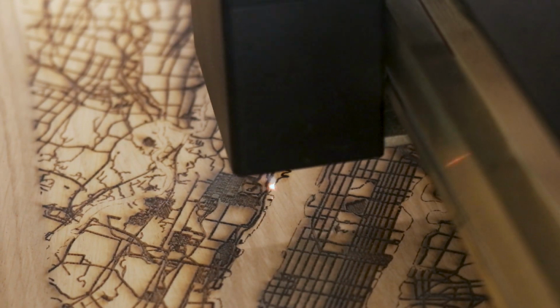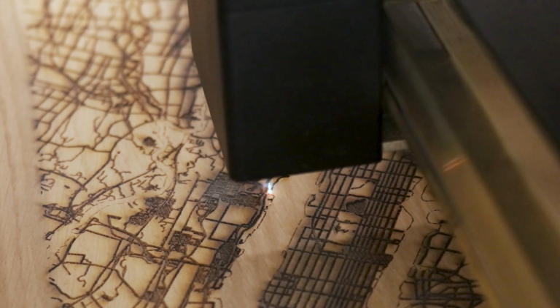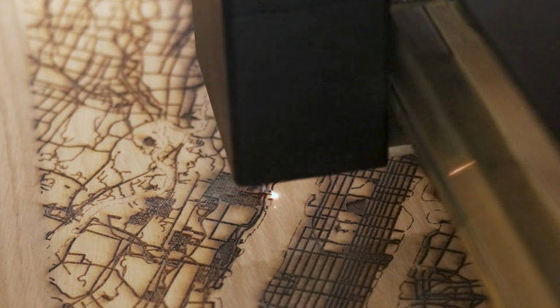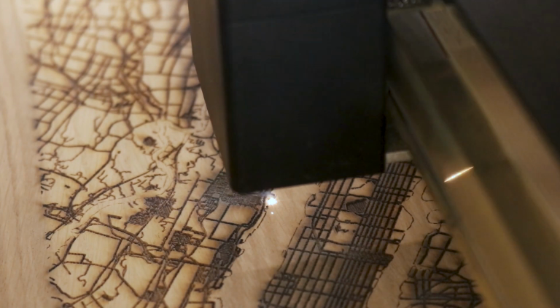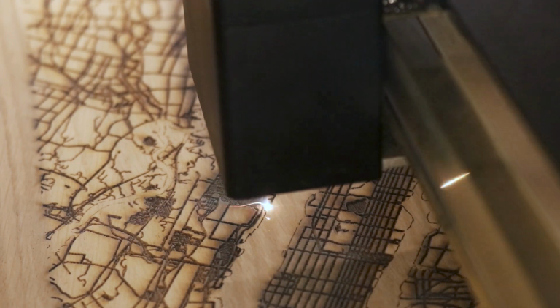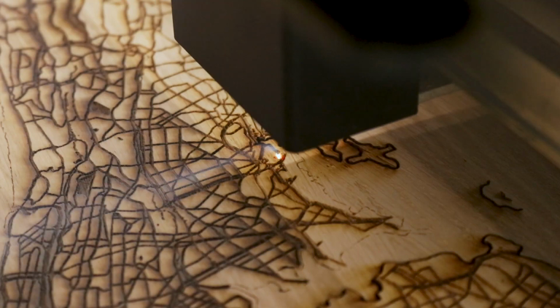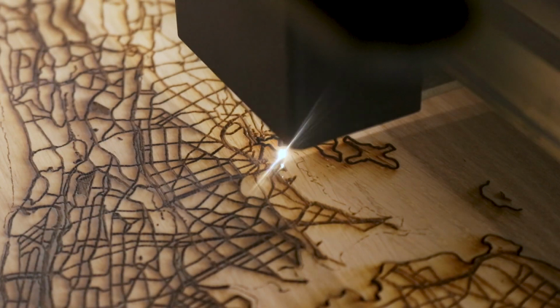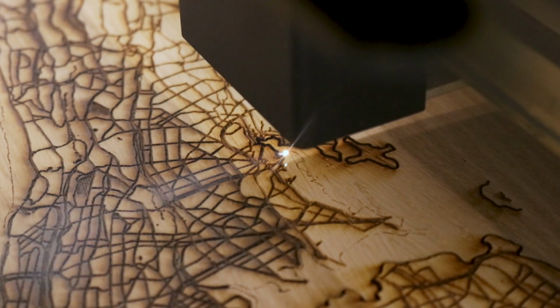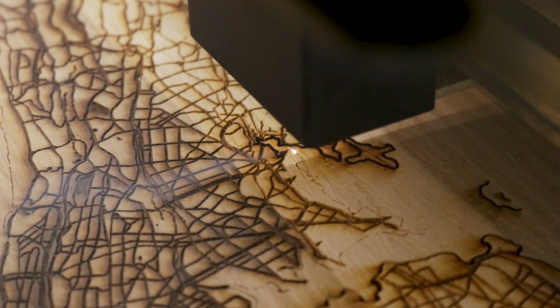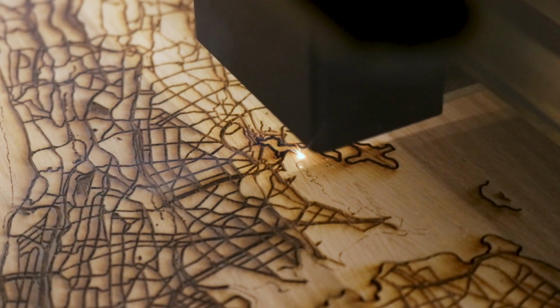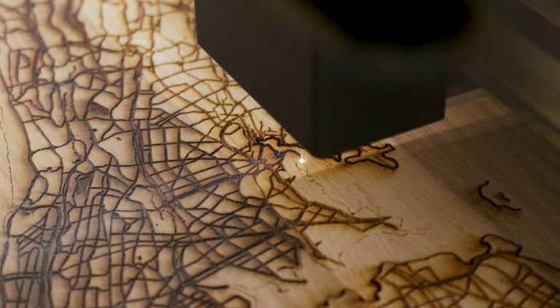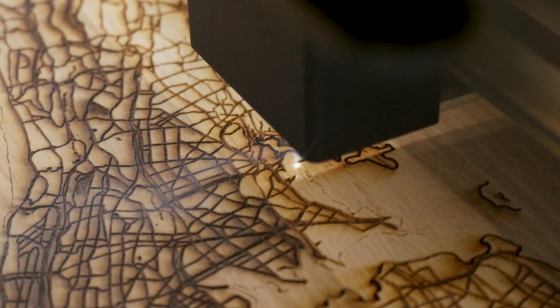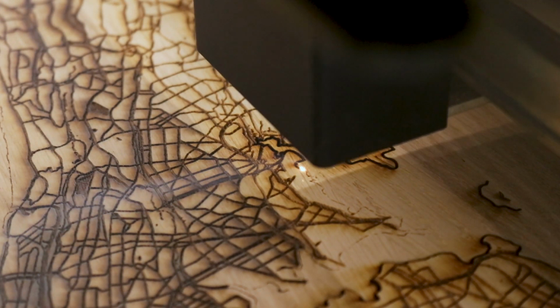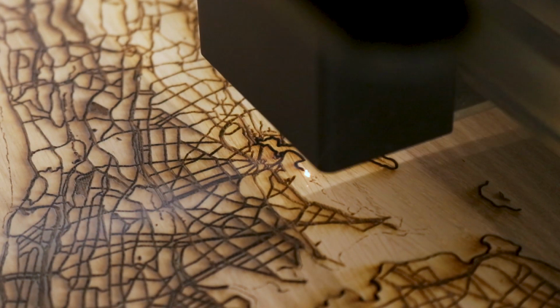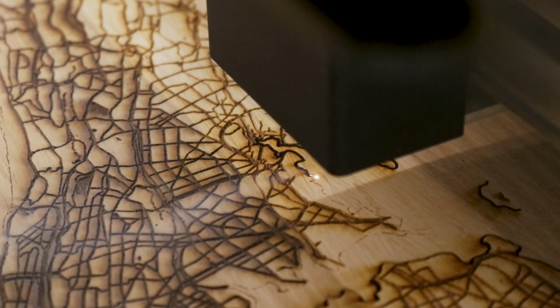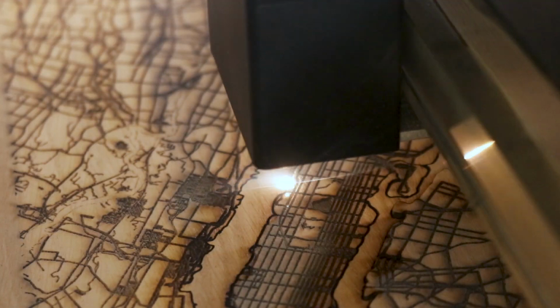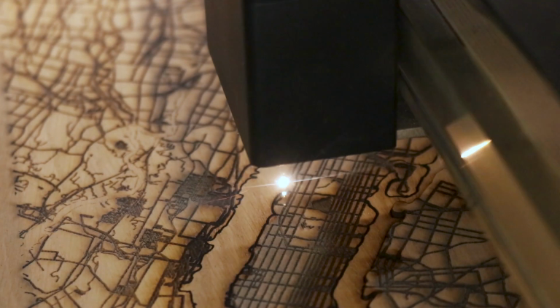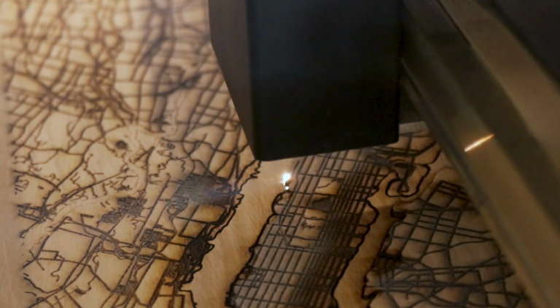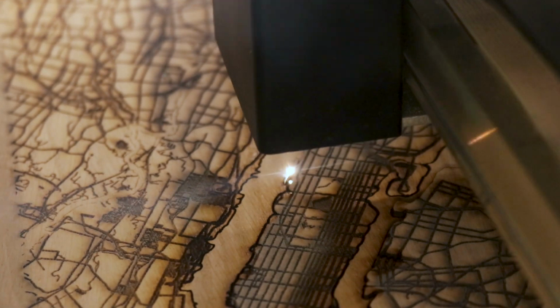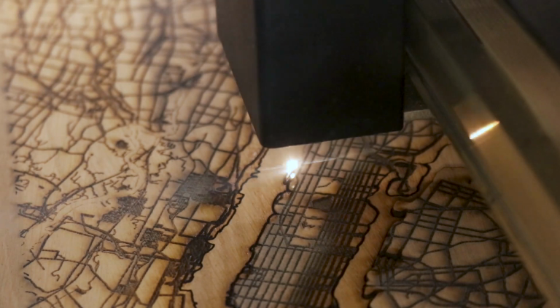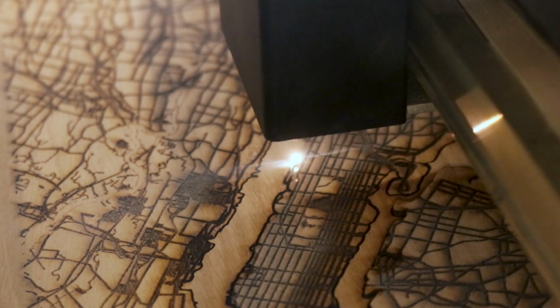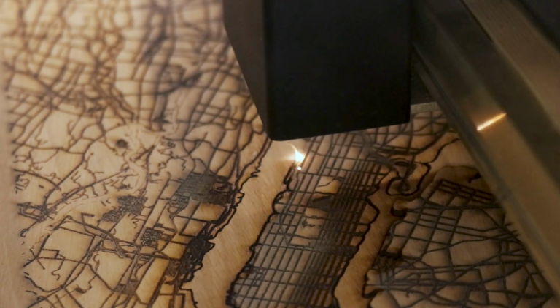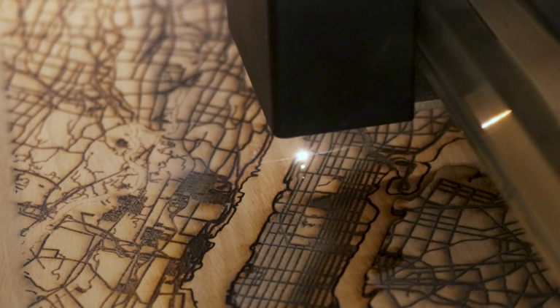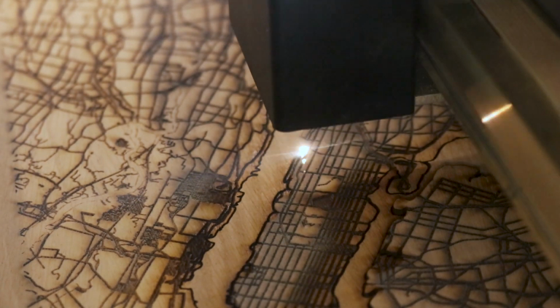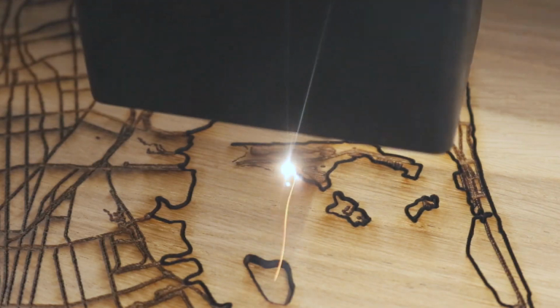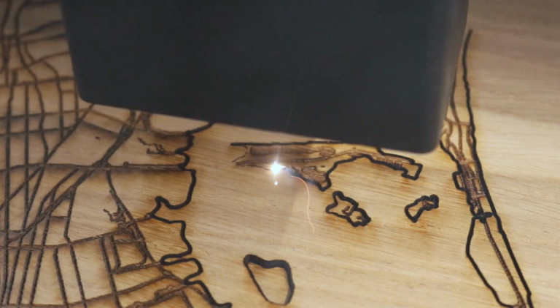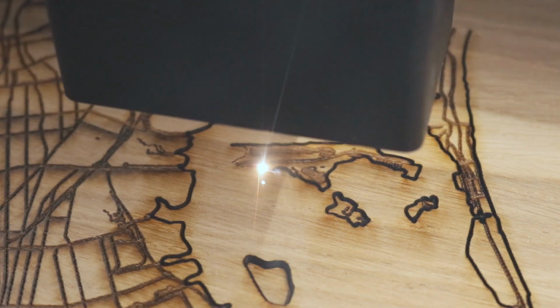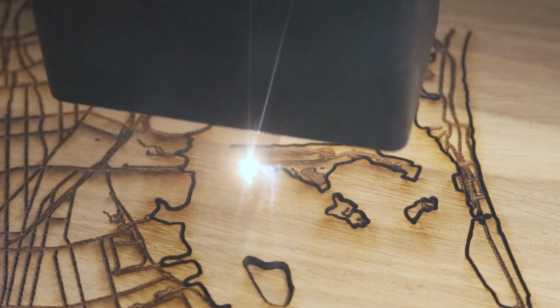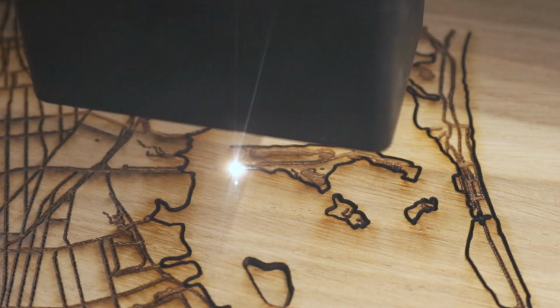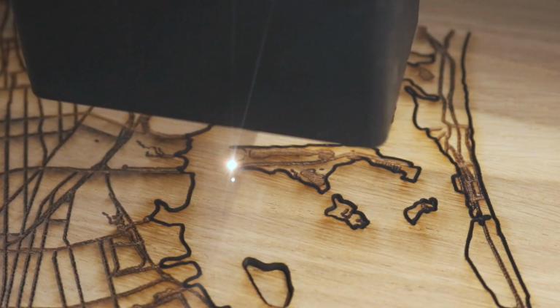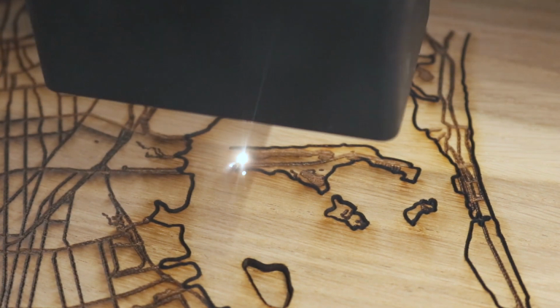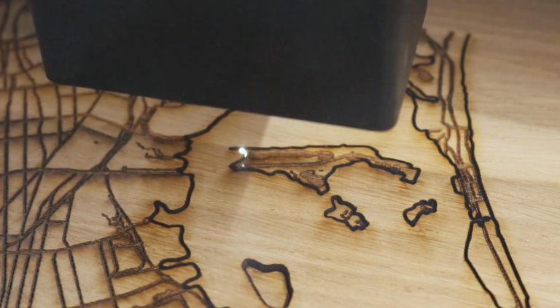If you're interested in purchasing a Glowforge for yourself, I'll share a link in the description section of this video that'll save you up to $500 off of a Glowforge Pro.